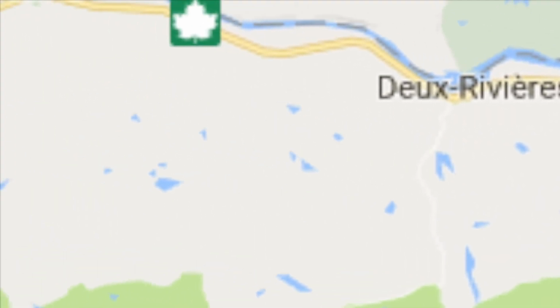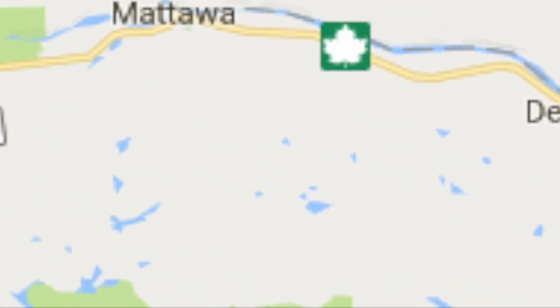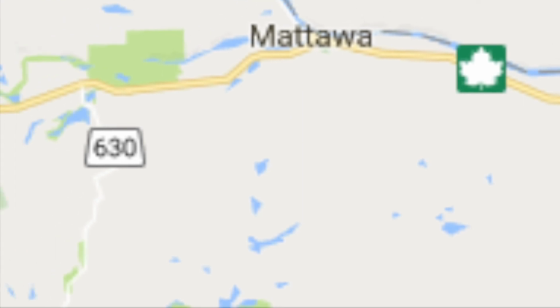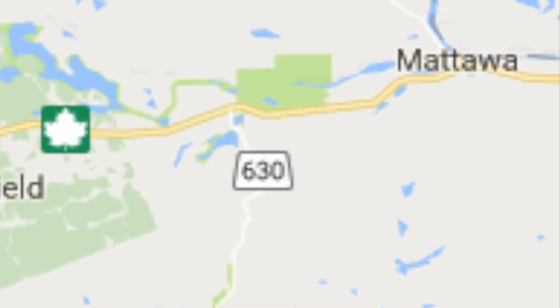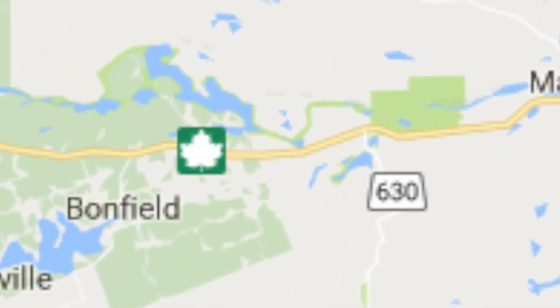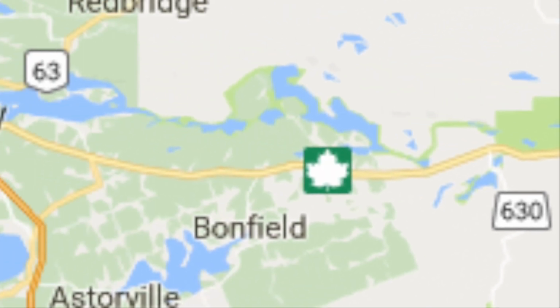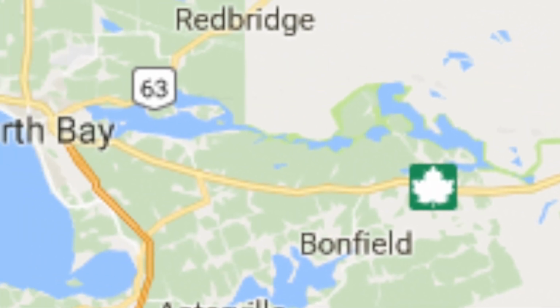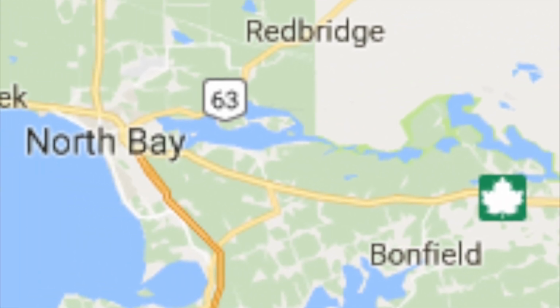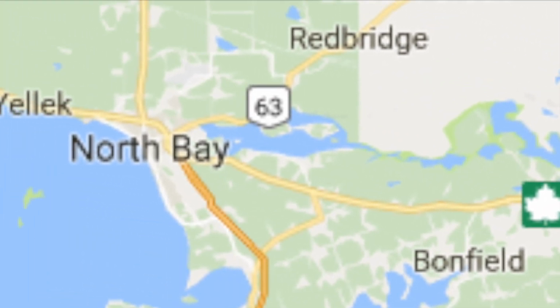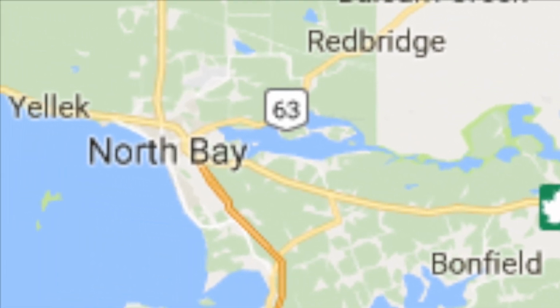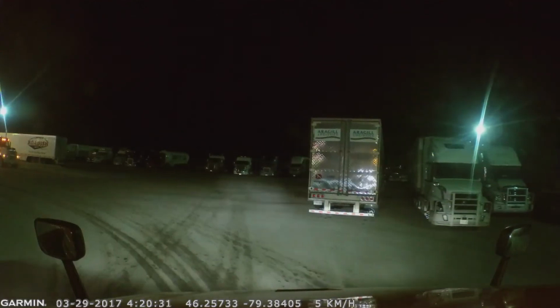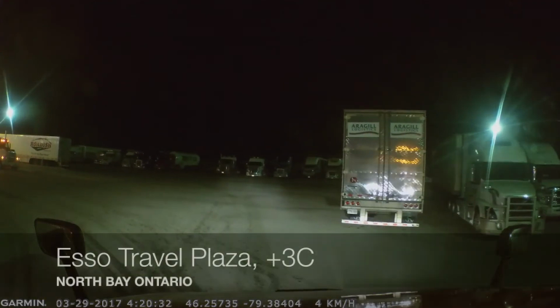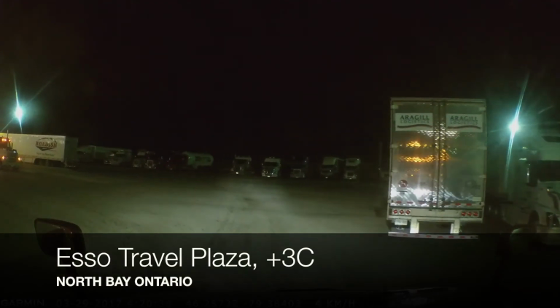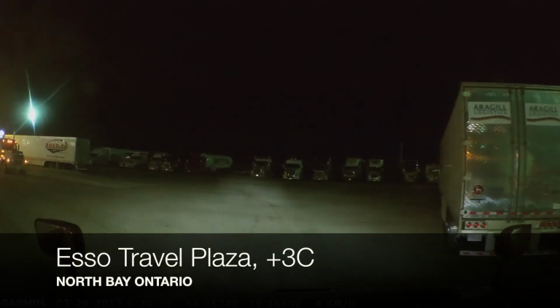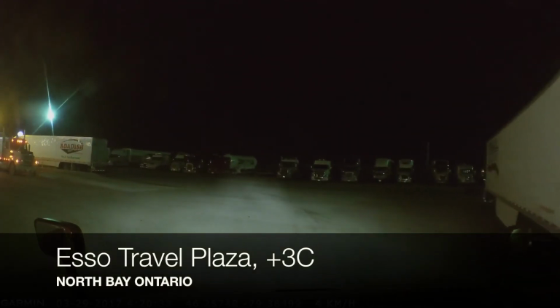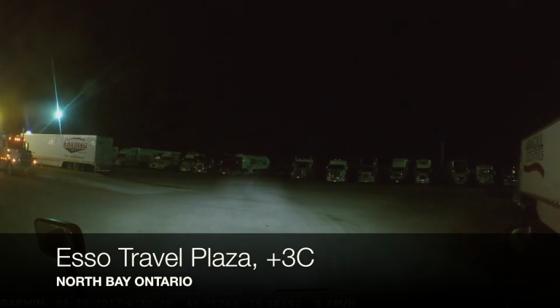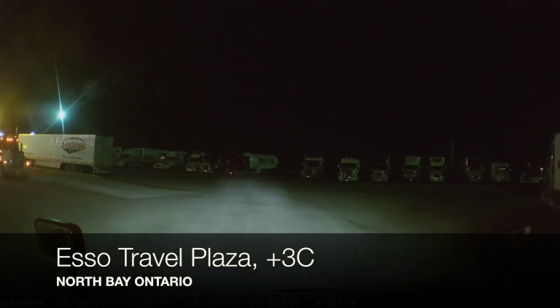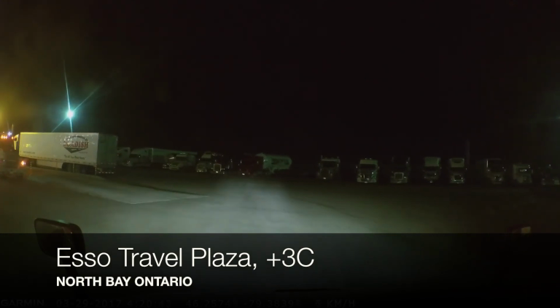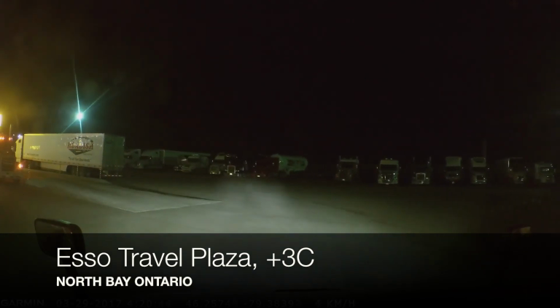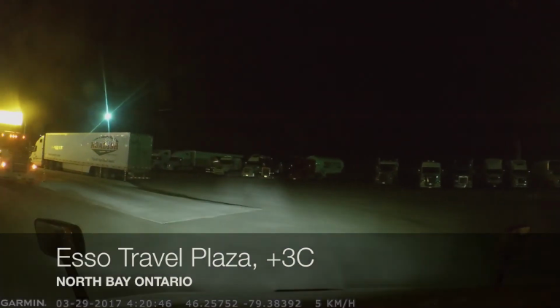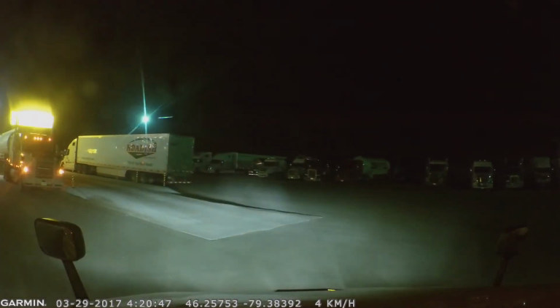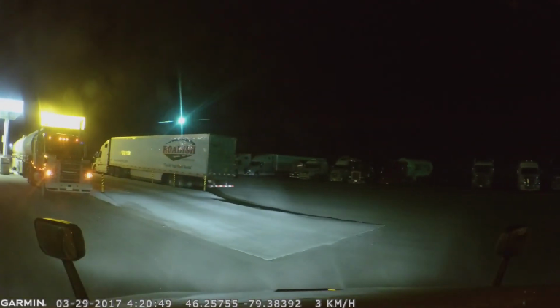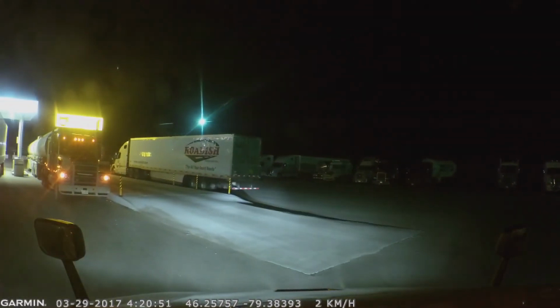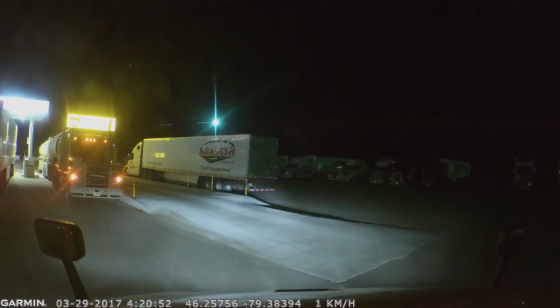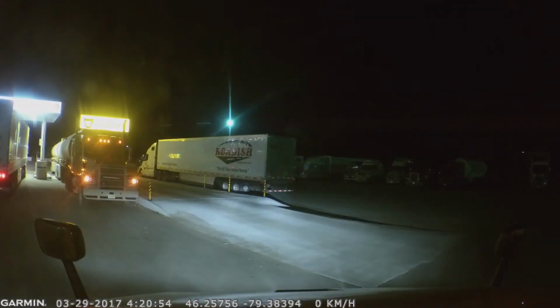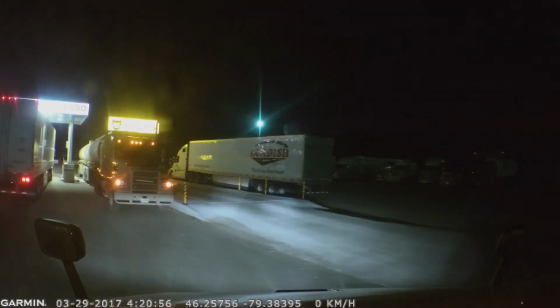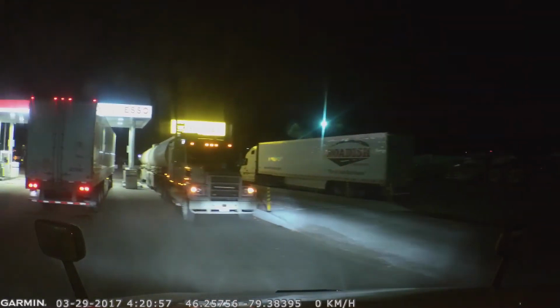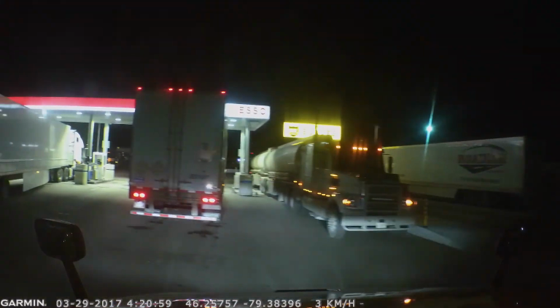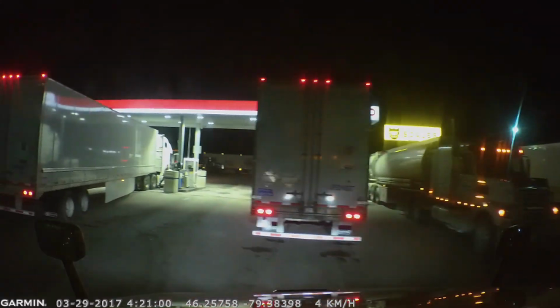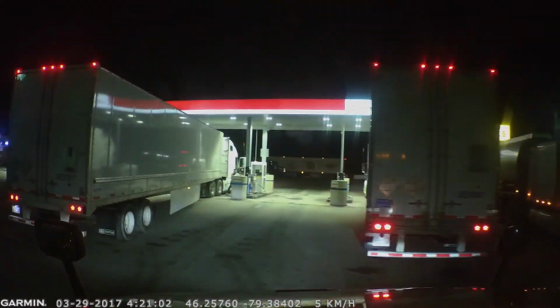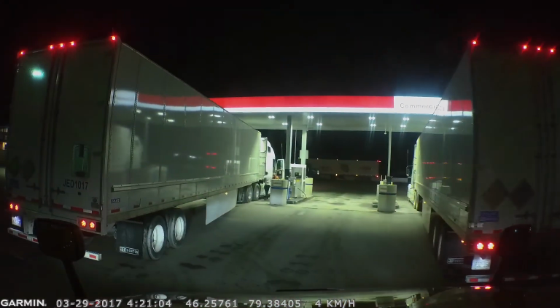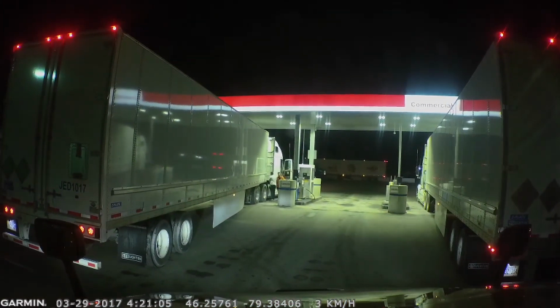Now we're heading off to North Bay, Ontario — the SO Card Lock. Needed some fuel, needed some DEF, and now this guy's parked all crooked there, so I have to gently squeeze in.